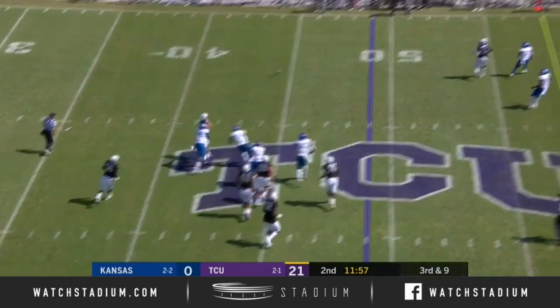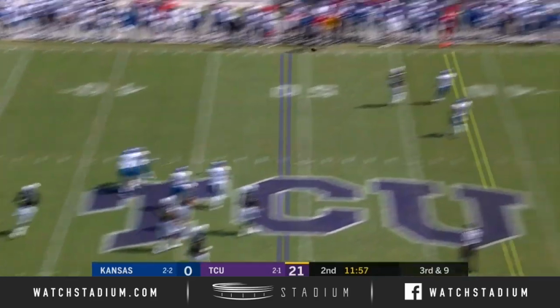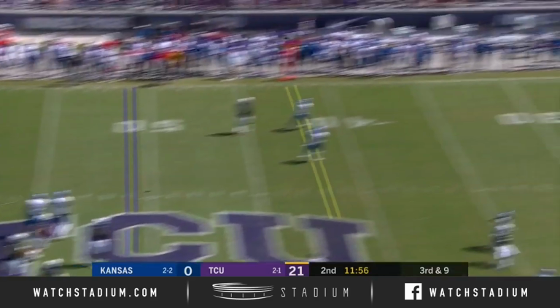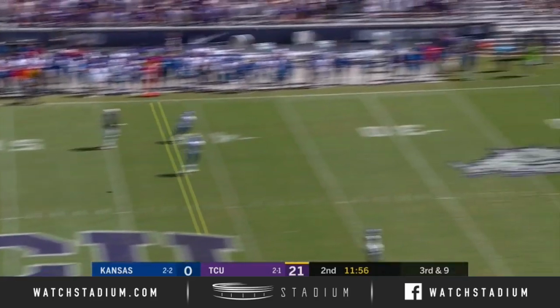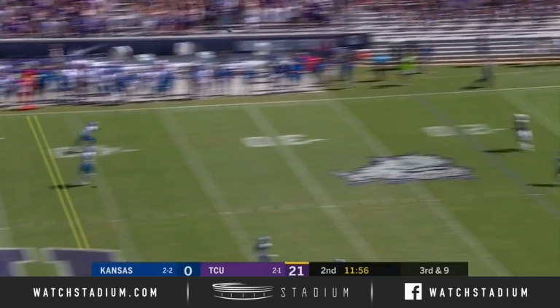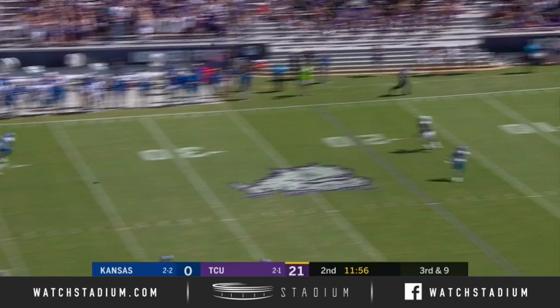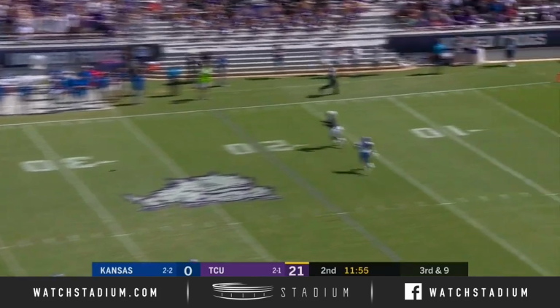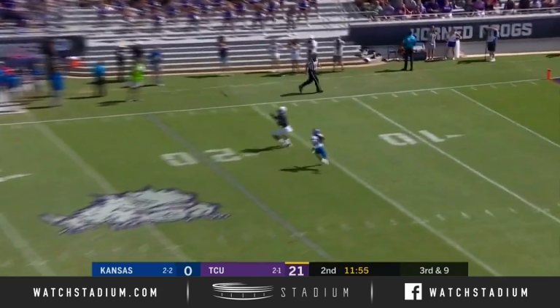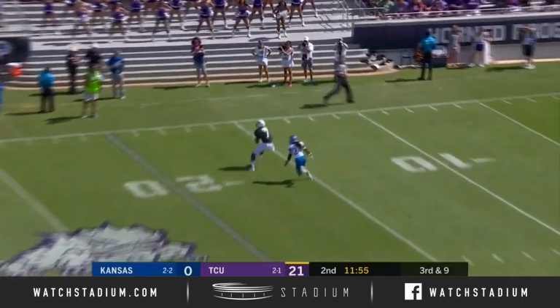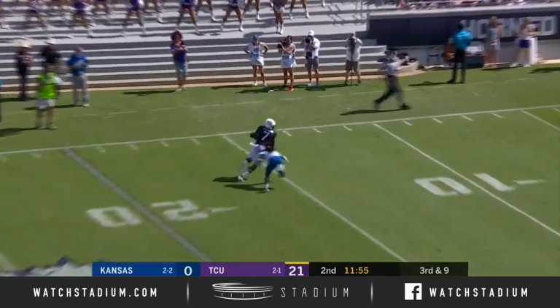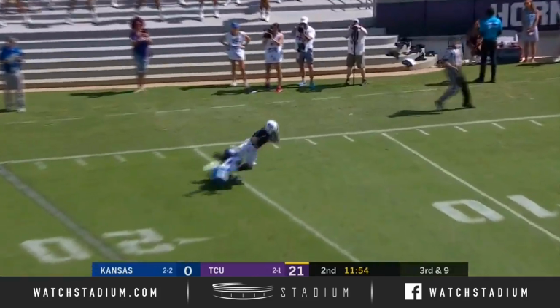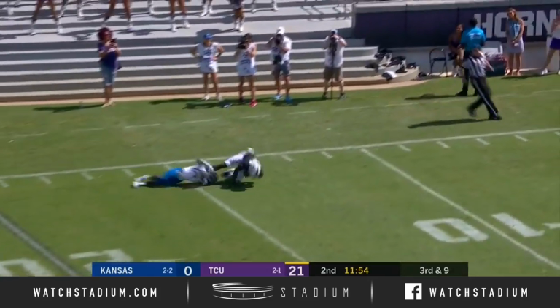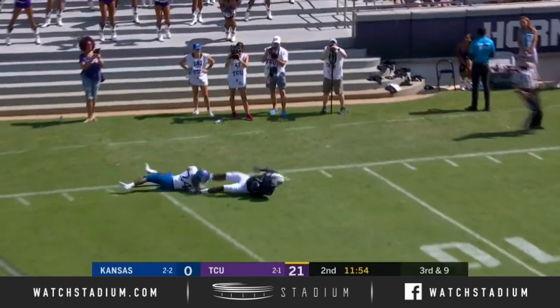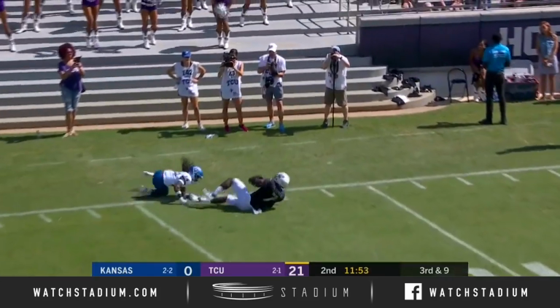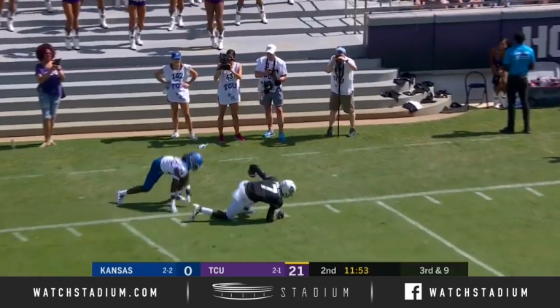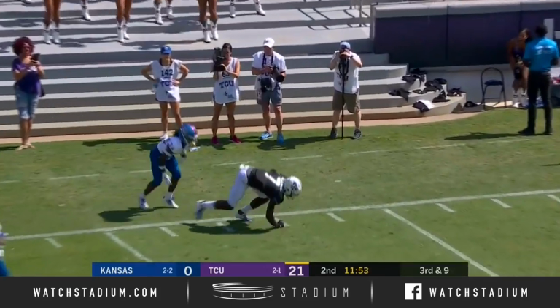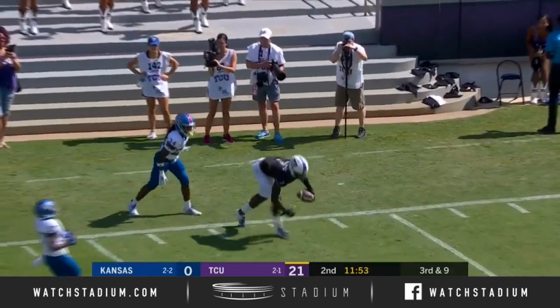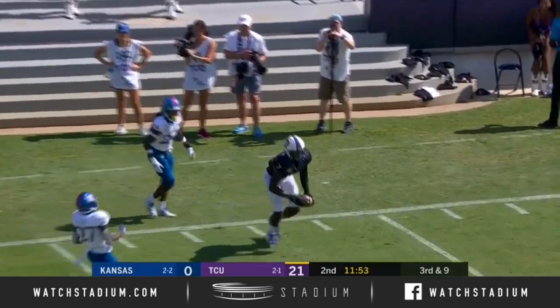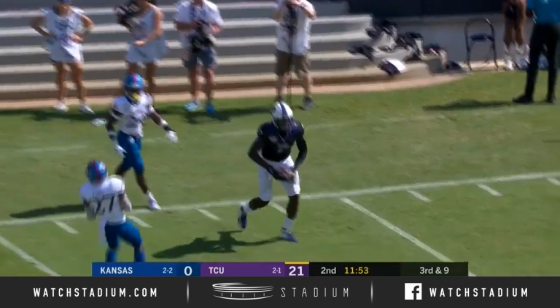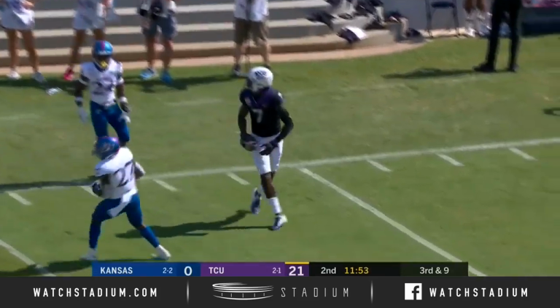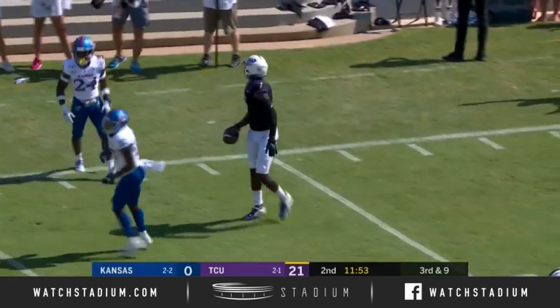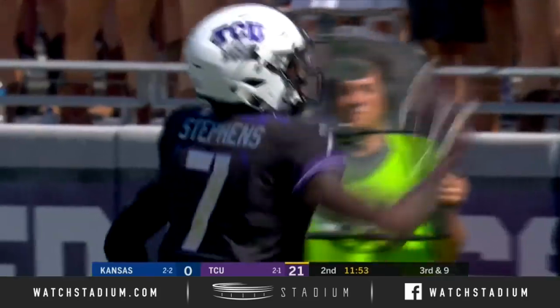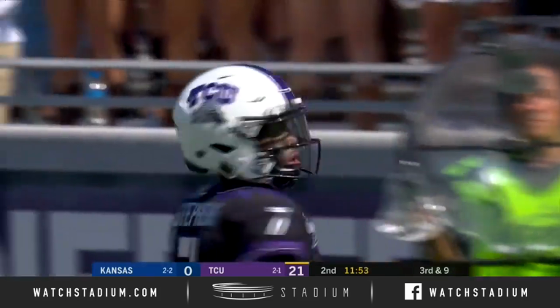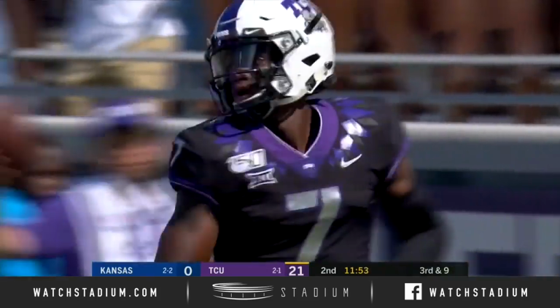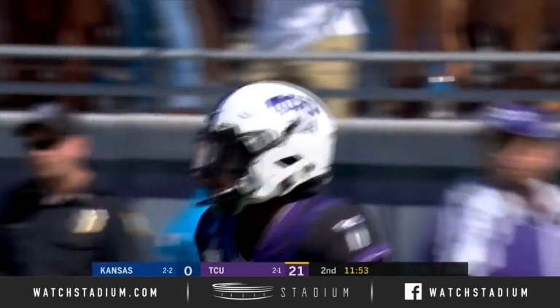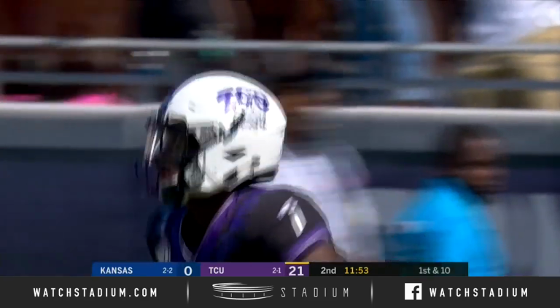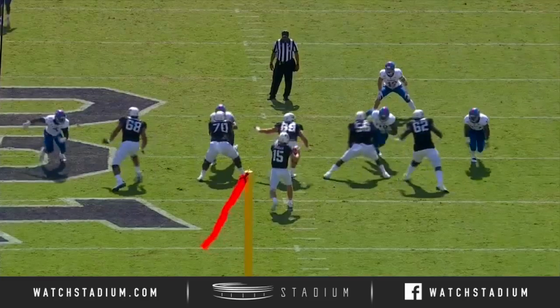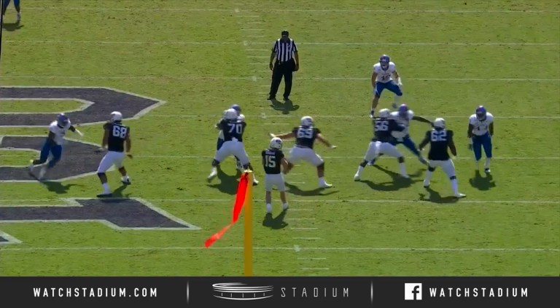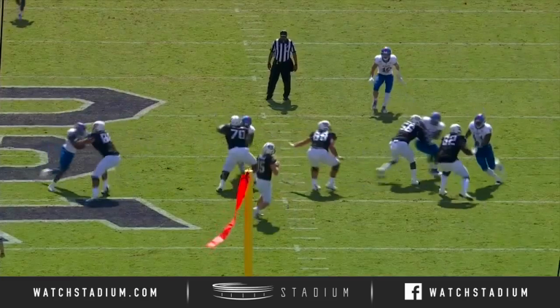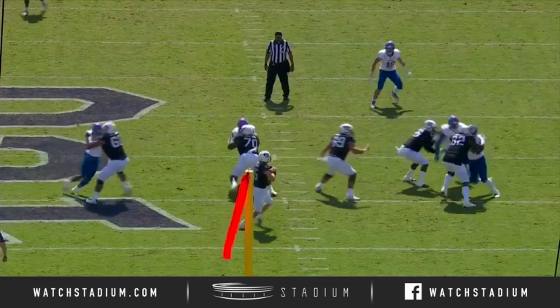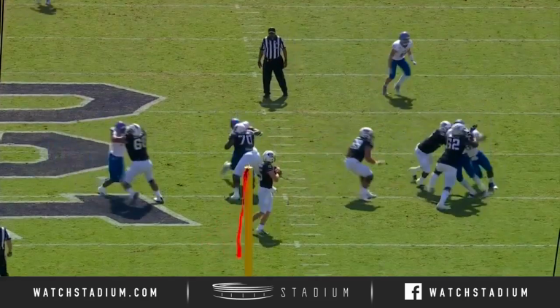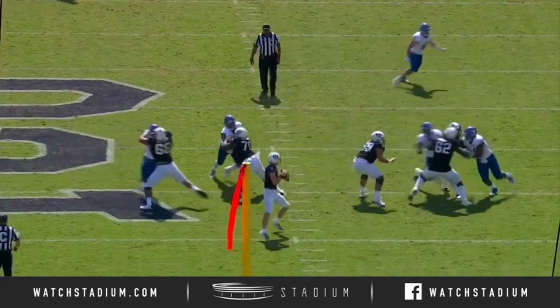Duggan under pressure. Throws — got a man wide open! John Stephens Jr., 38-yard pickup.